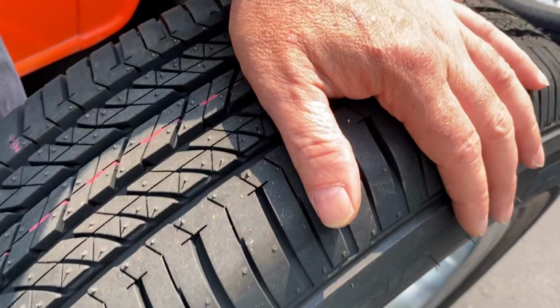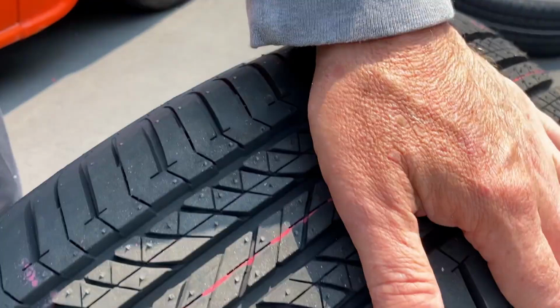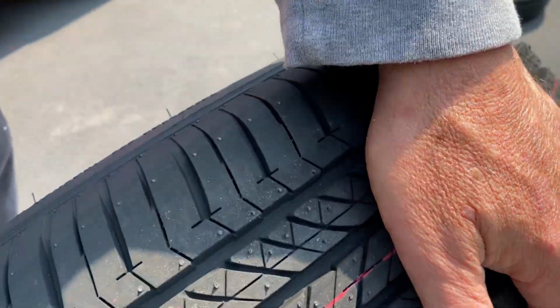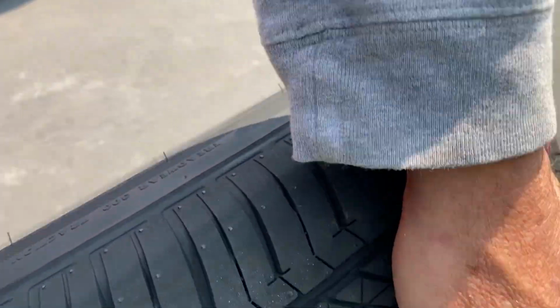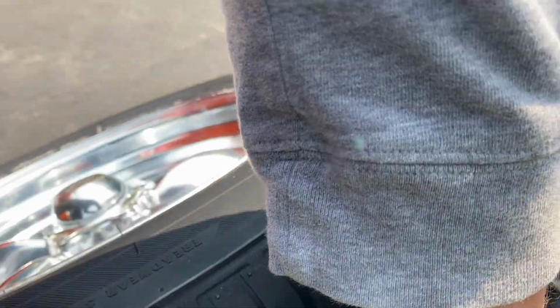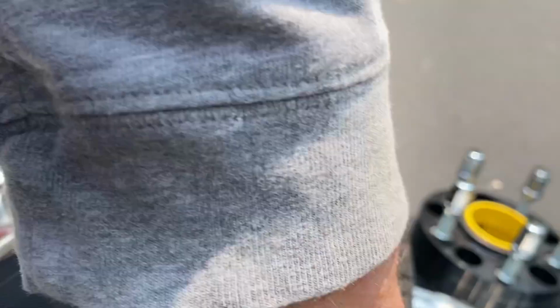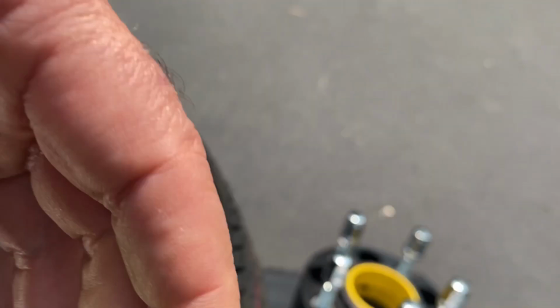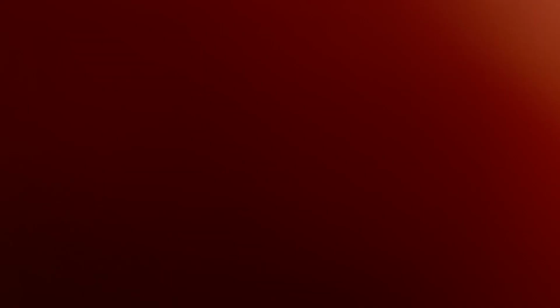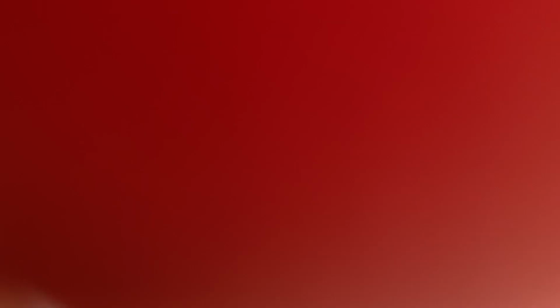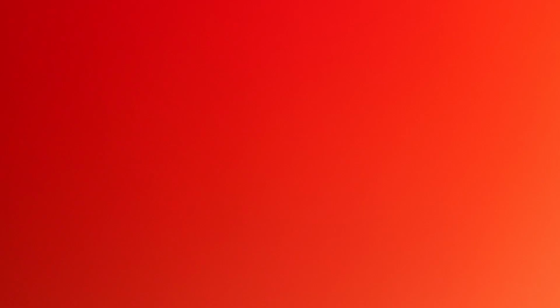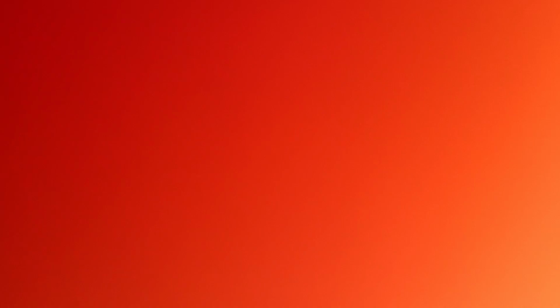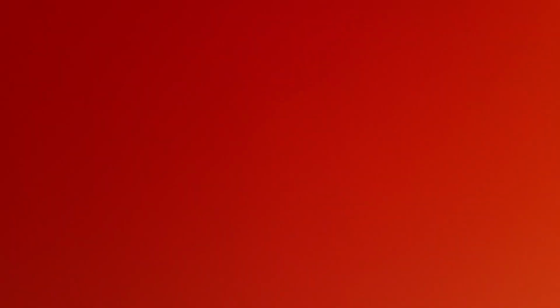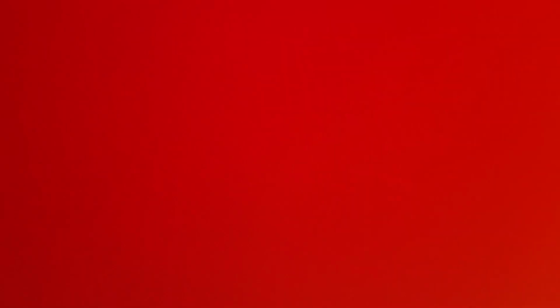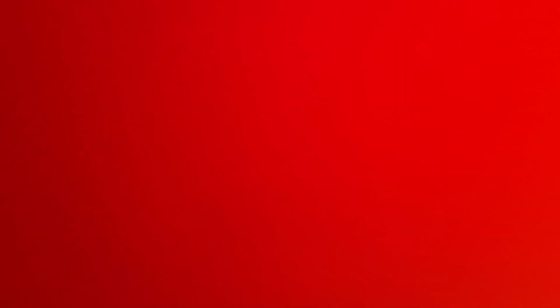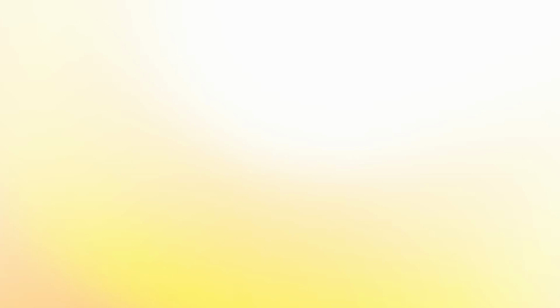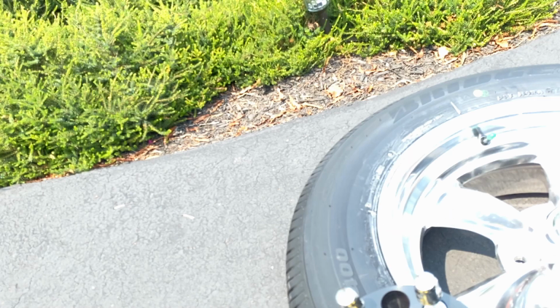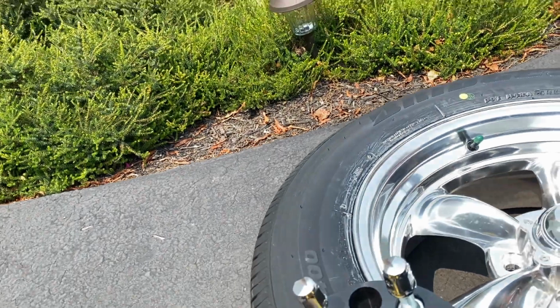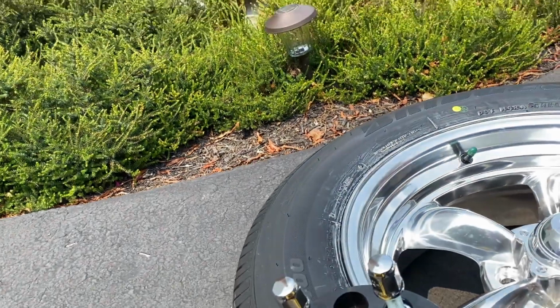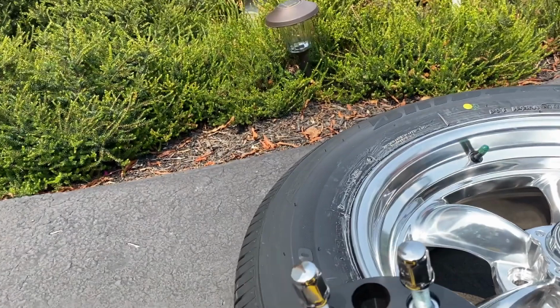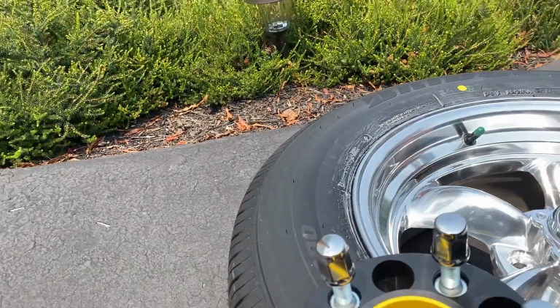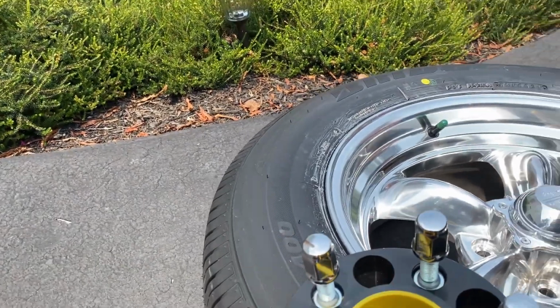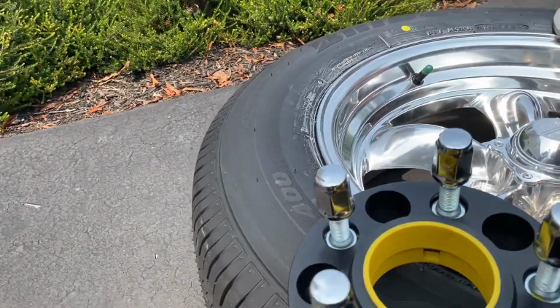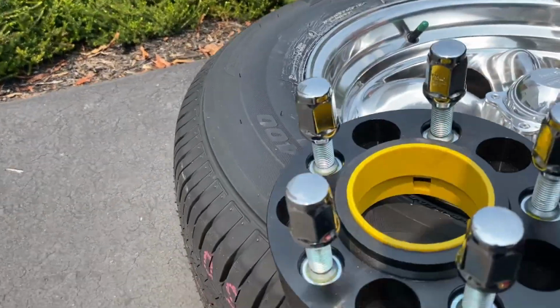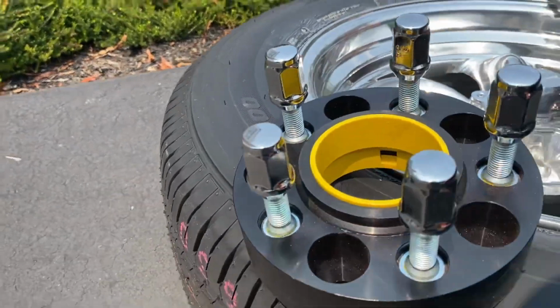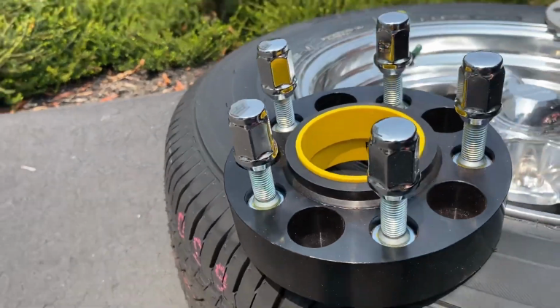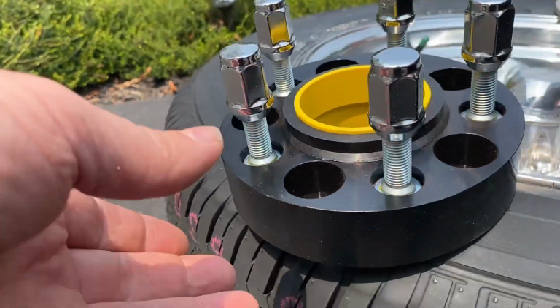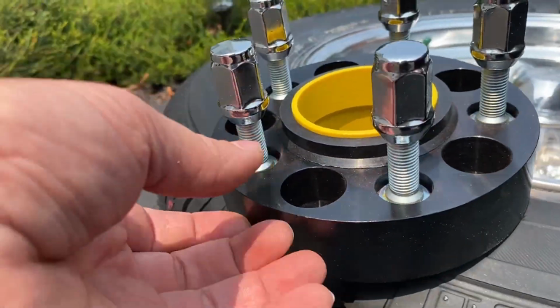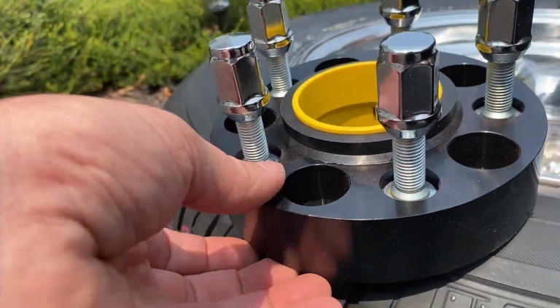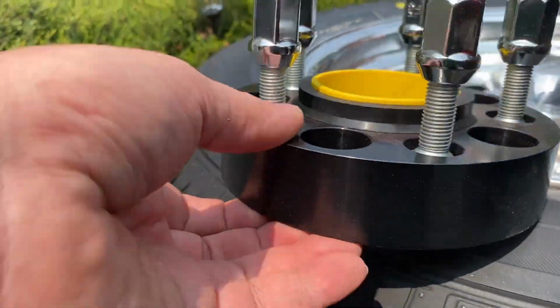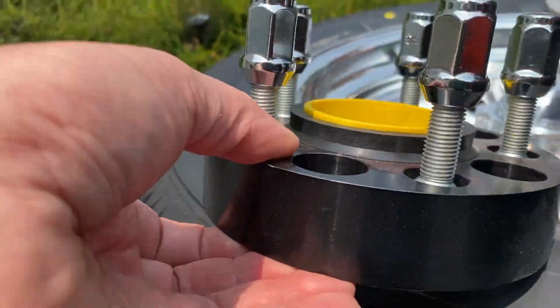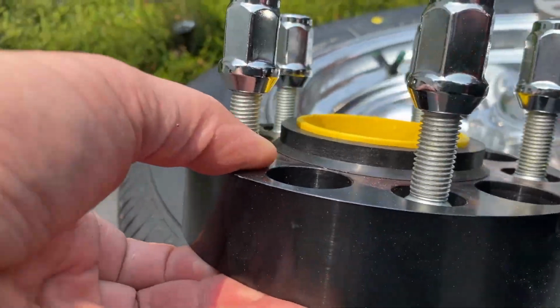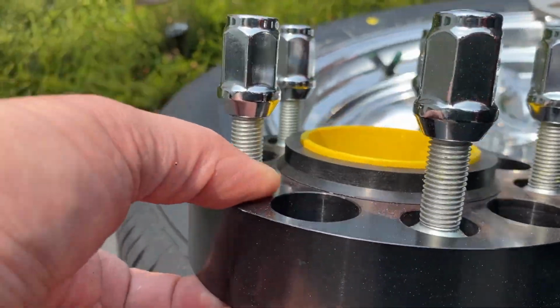So I got these 35mm spacers — there were 25mm and one inch options available as well.